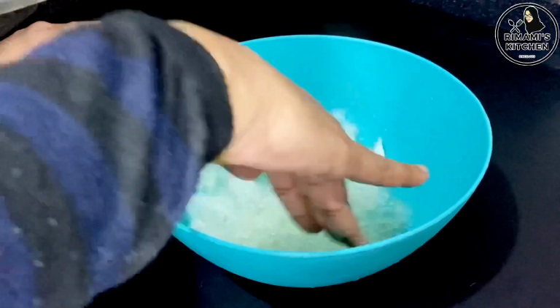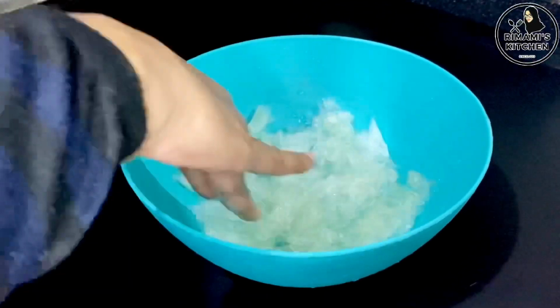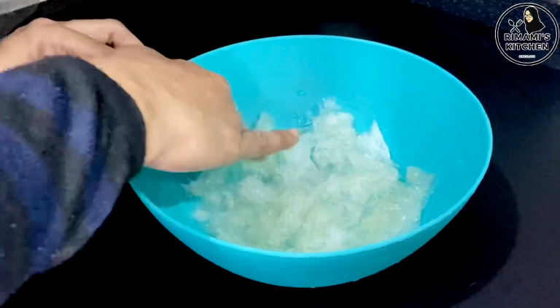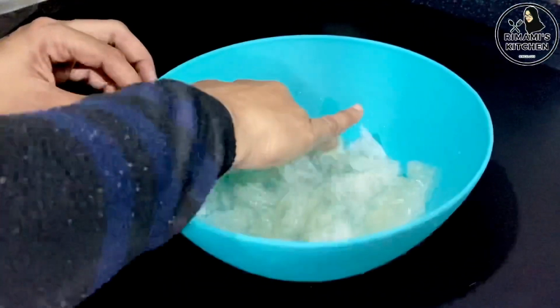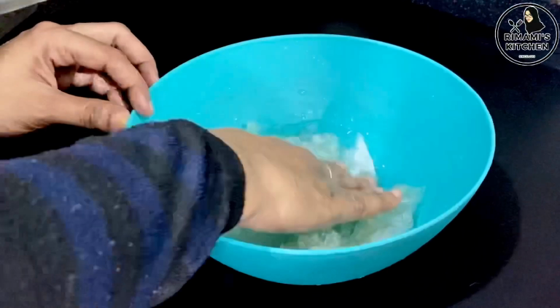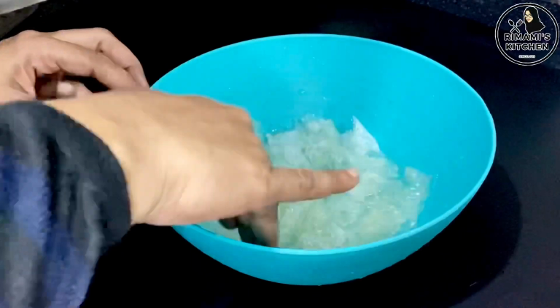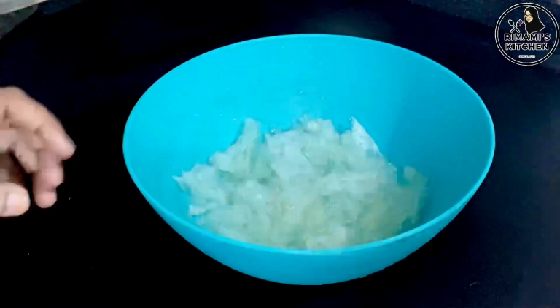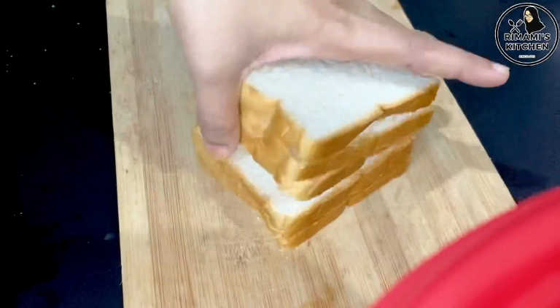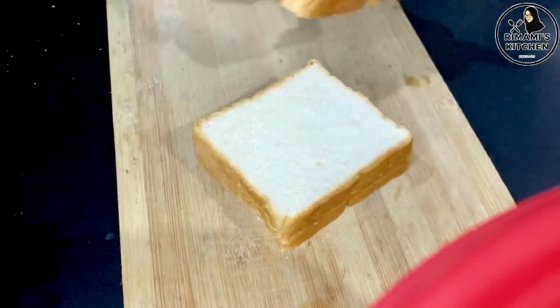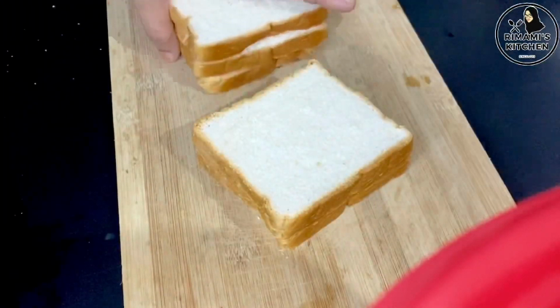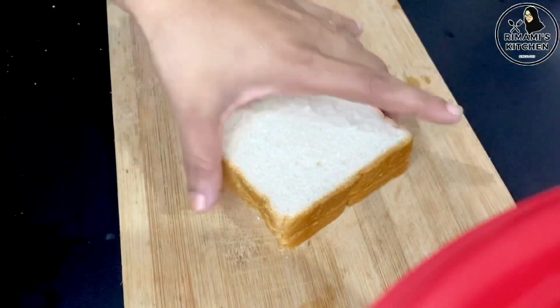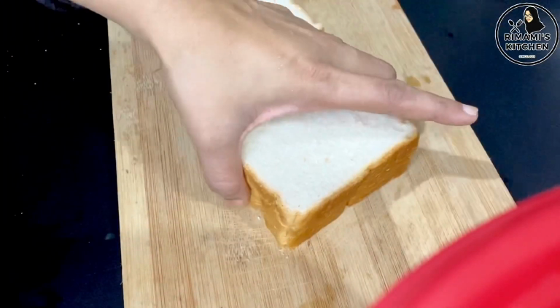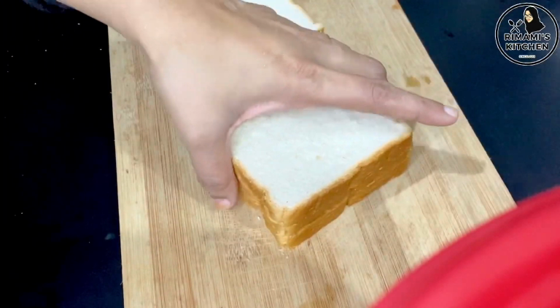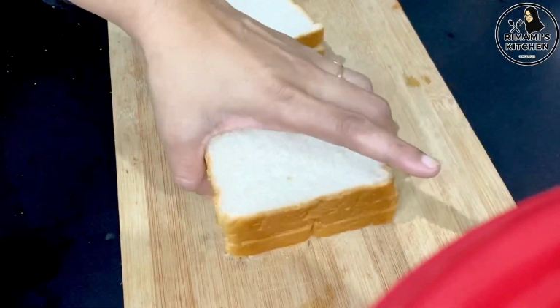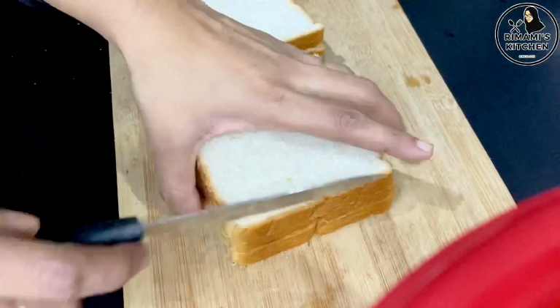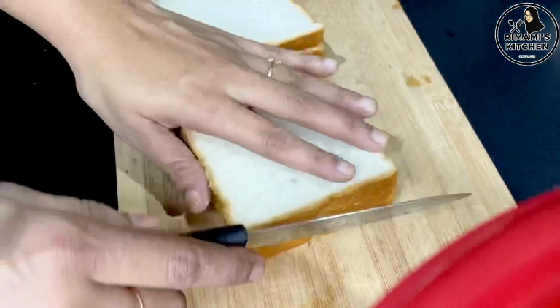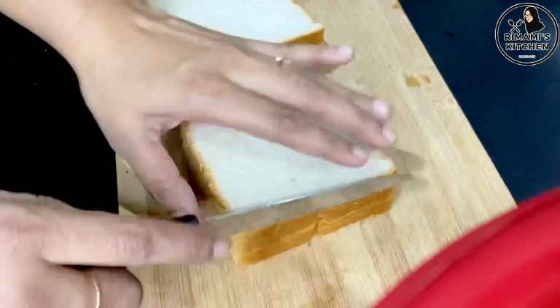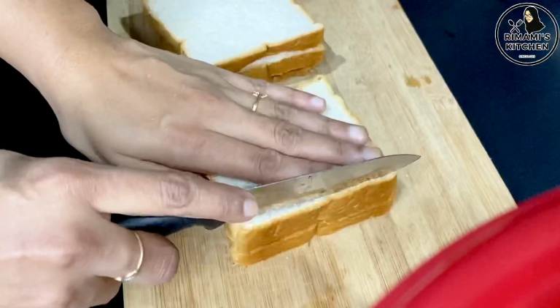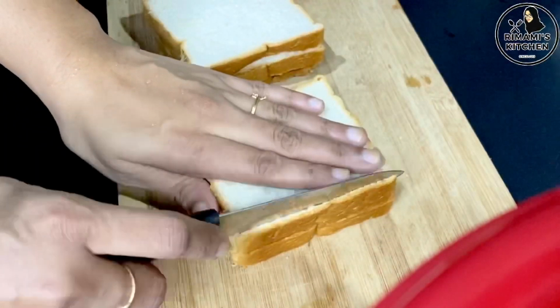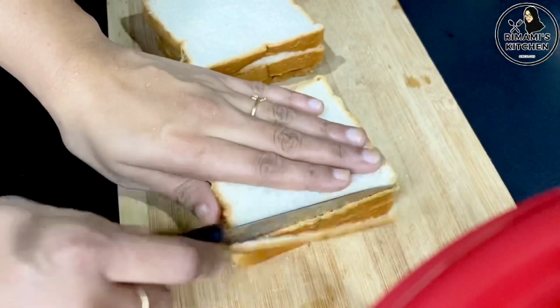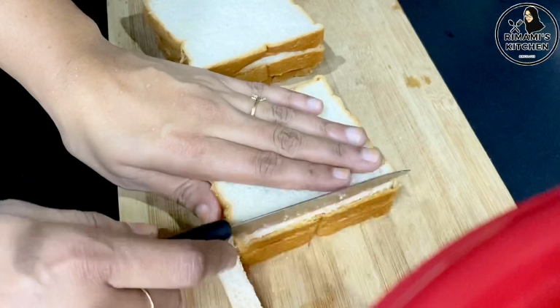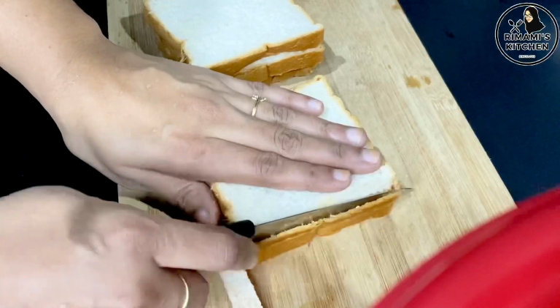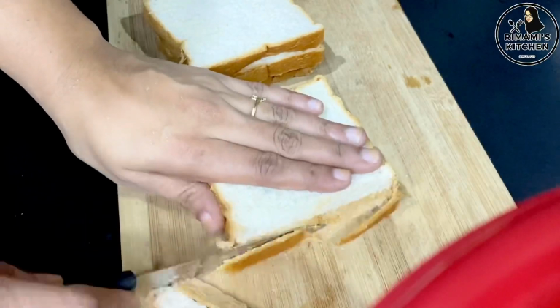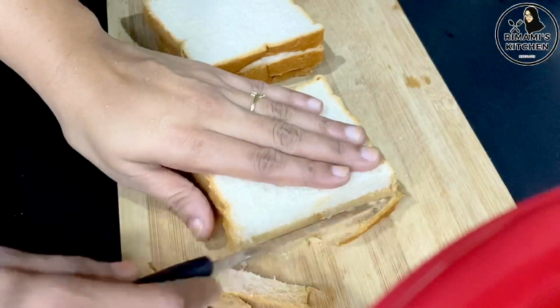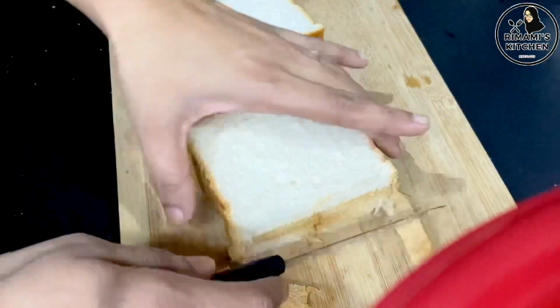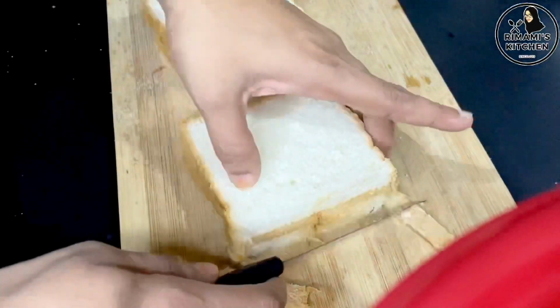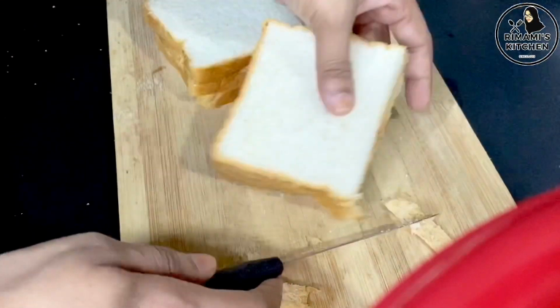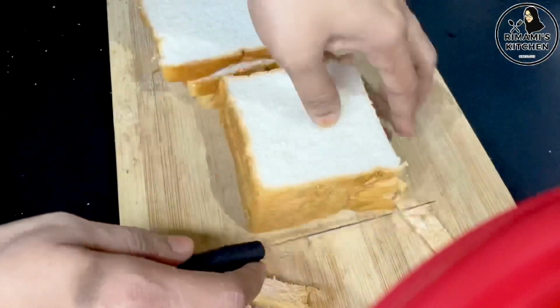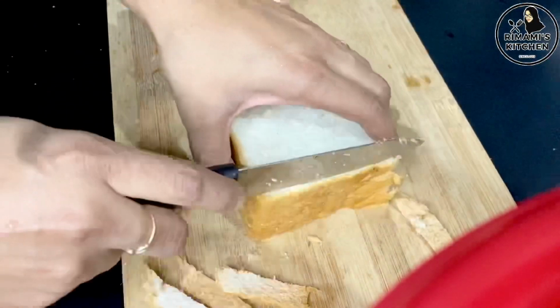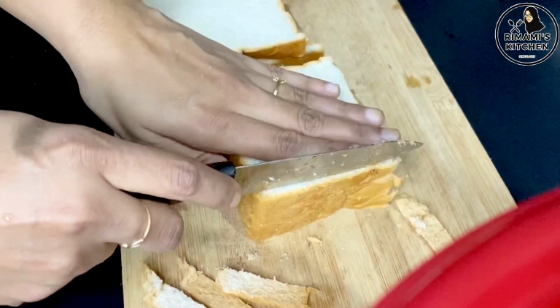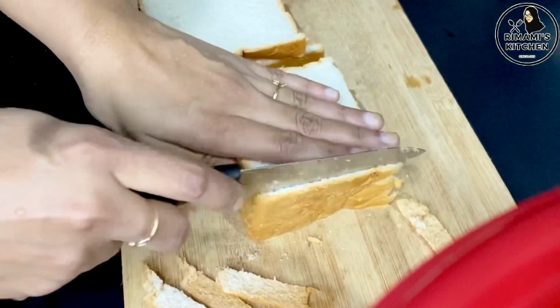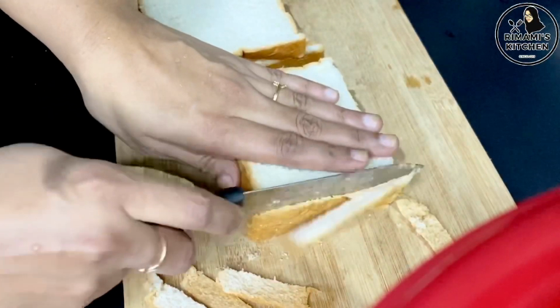This is the china grass. This is the bread — we will cut the brown parts on all 4 sides. We will add a white pudding.